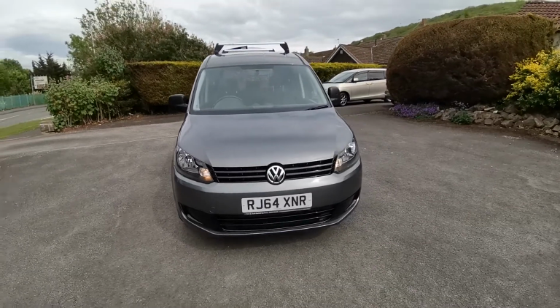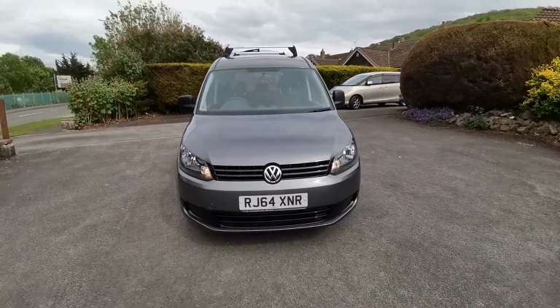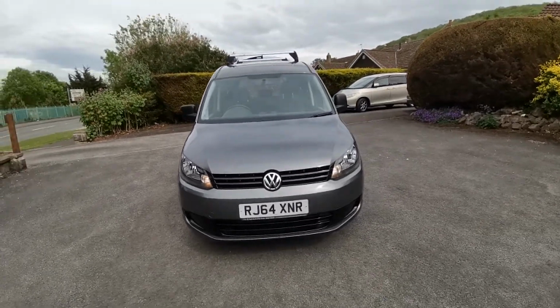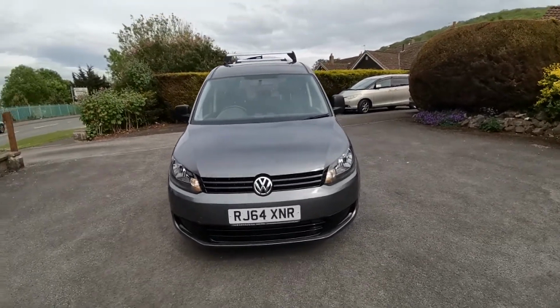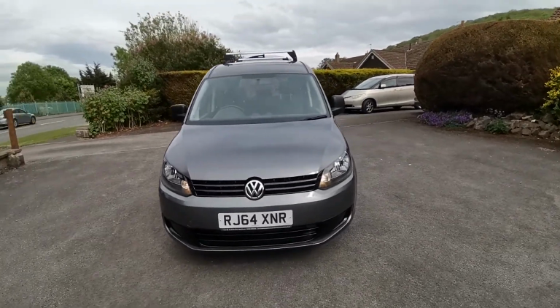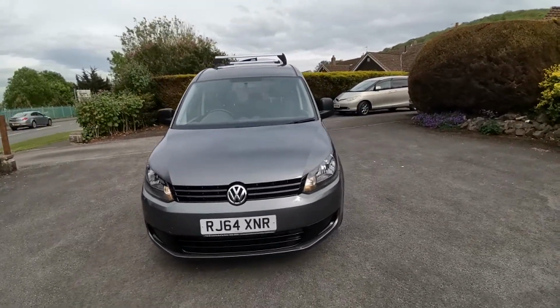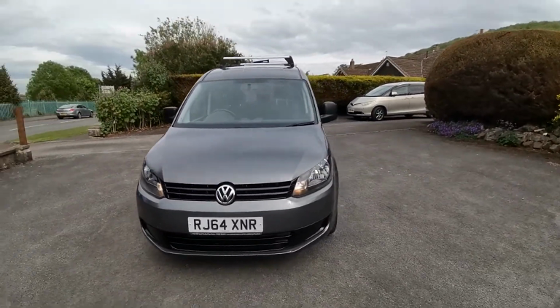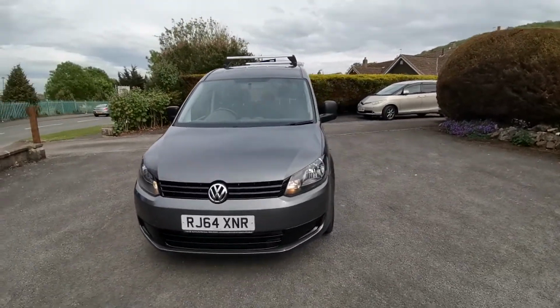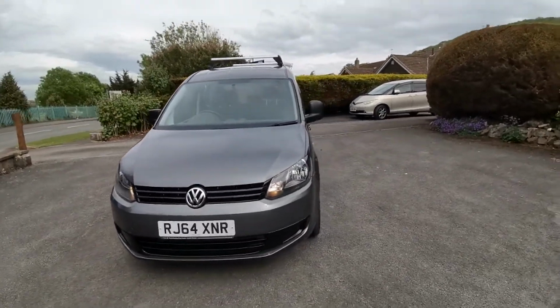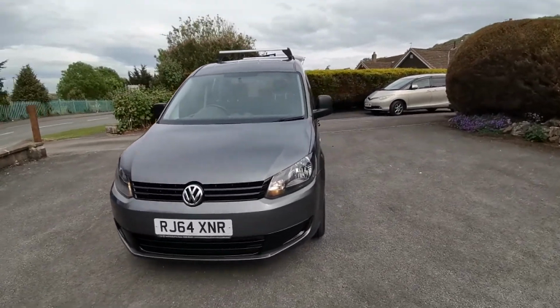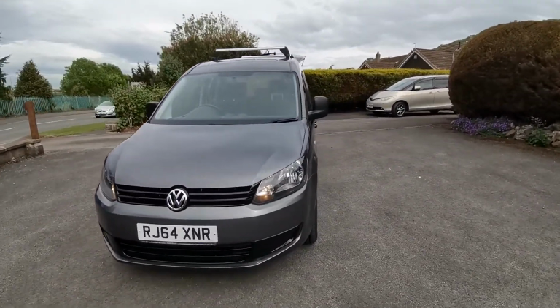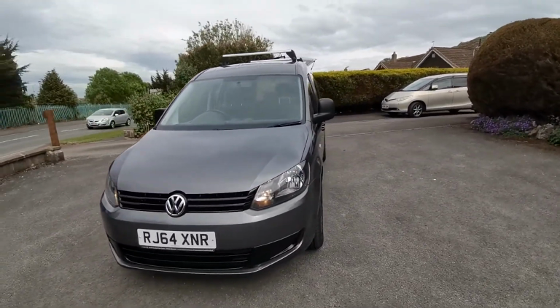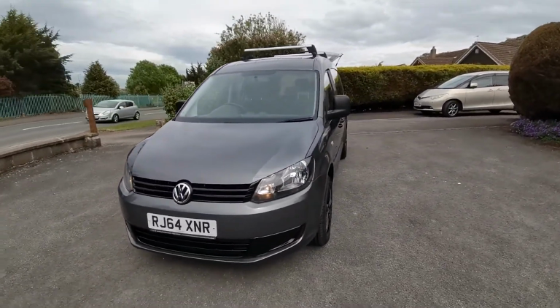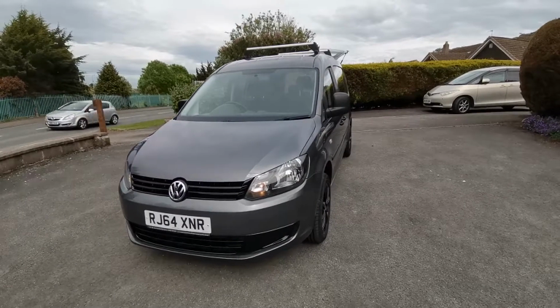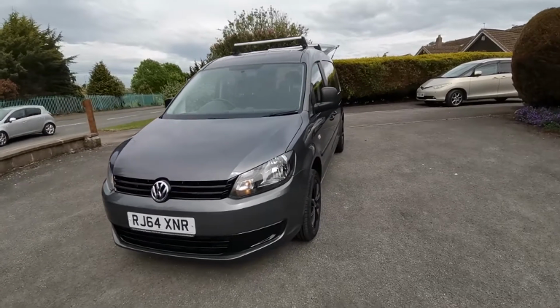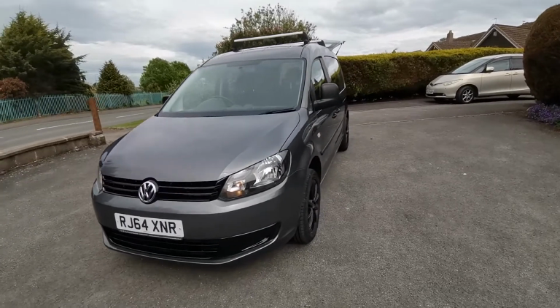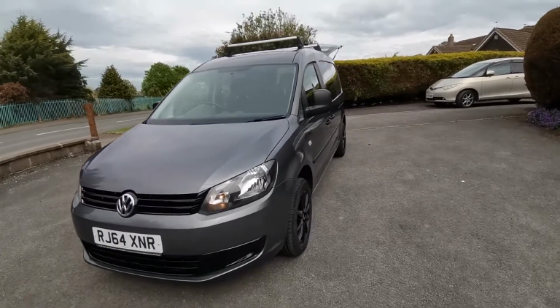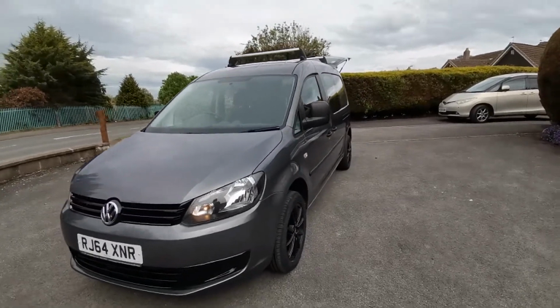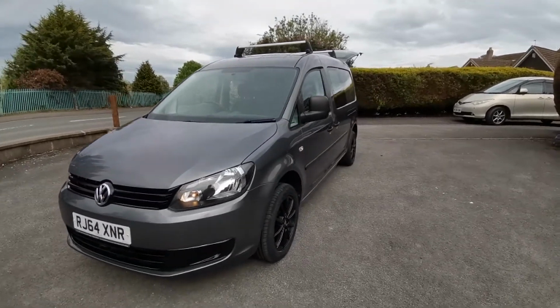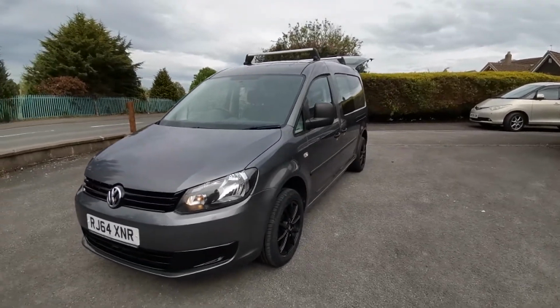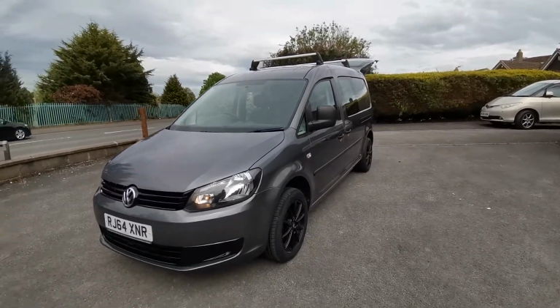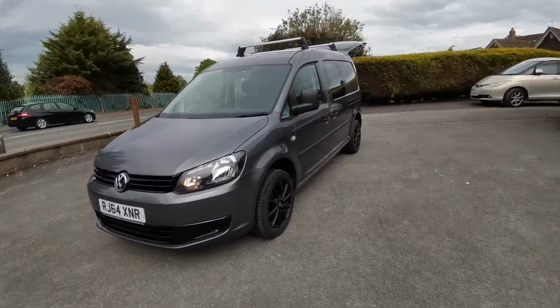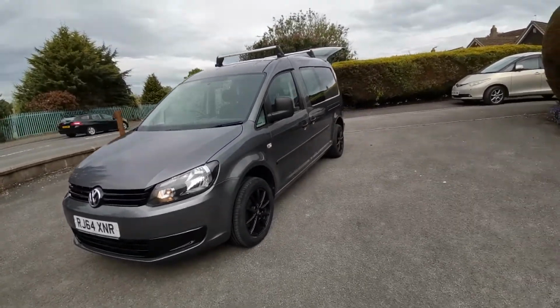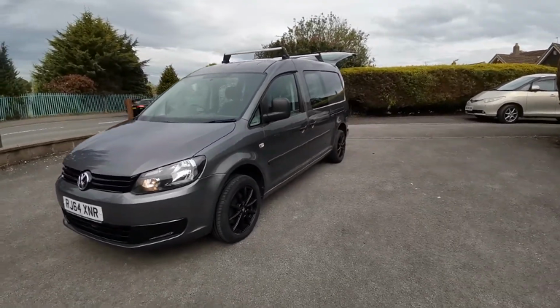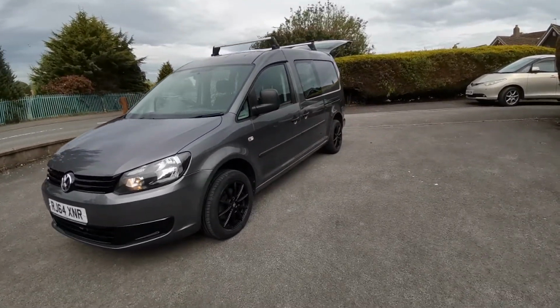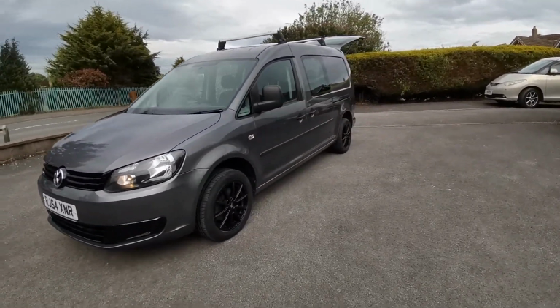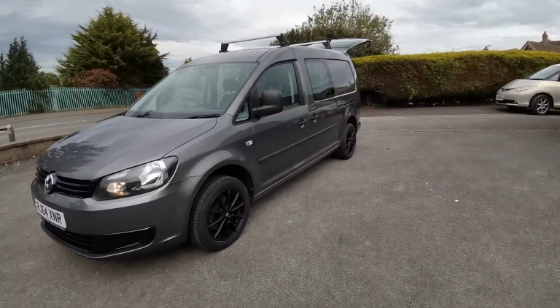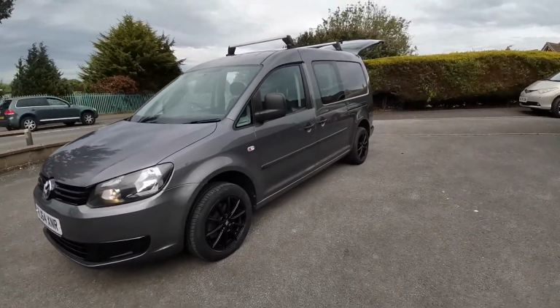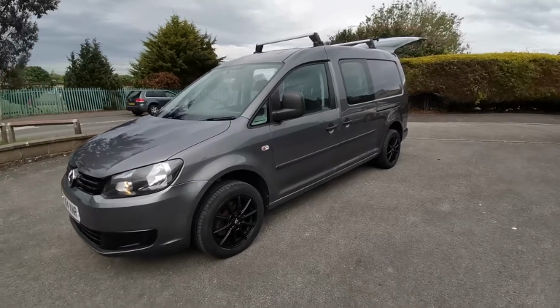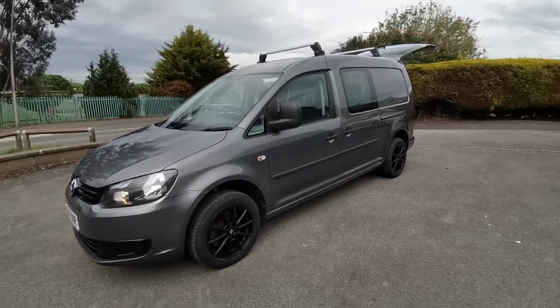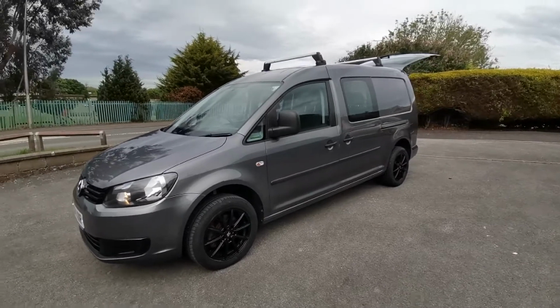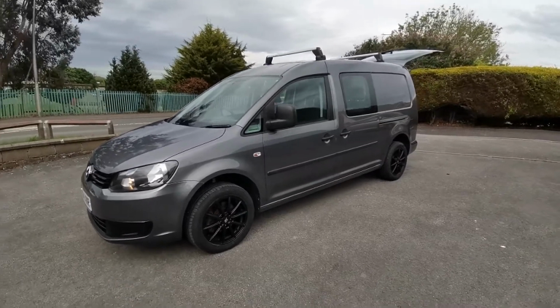We can offer further conversion to this van, such as pop top roofs, drop down bed systems, kitchen systems, and also swivel seats.